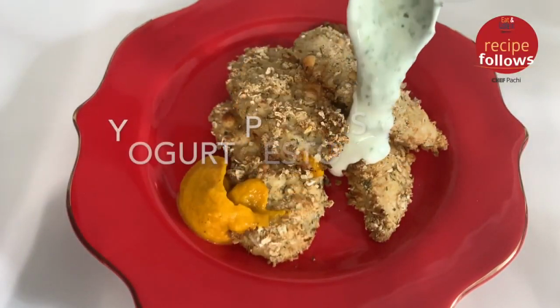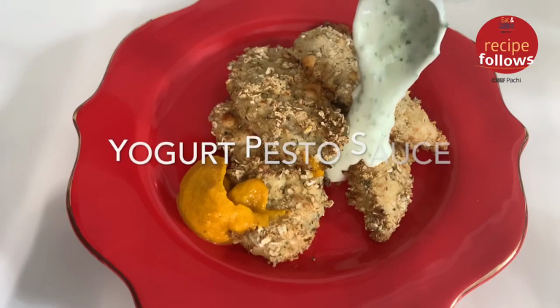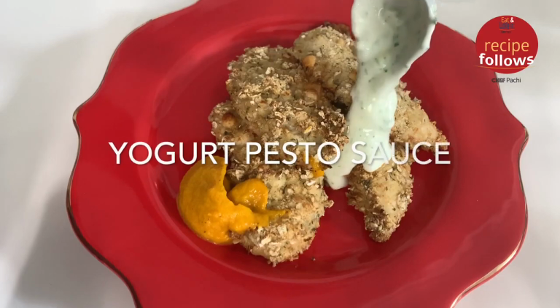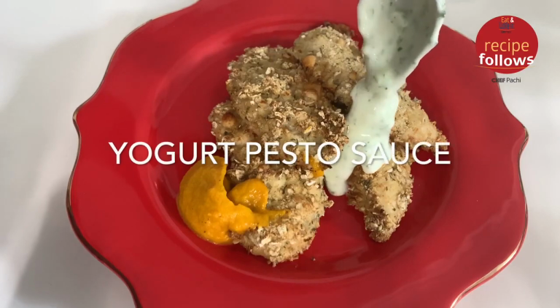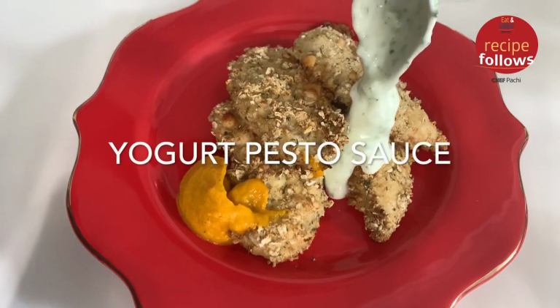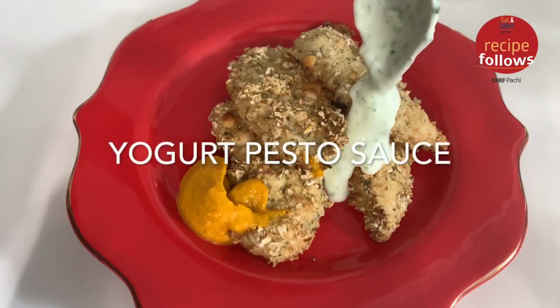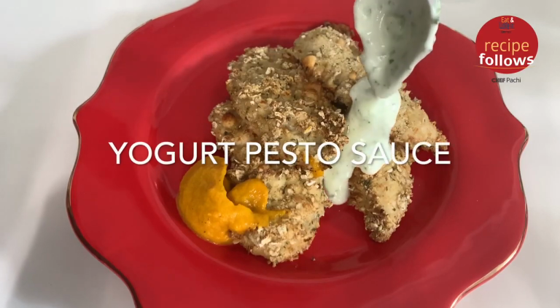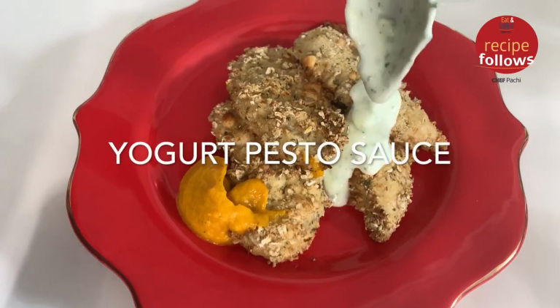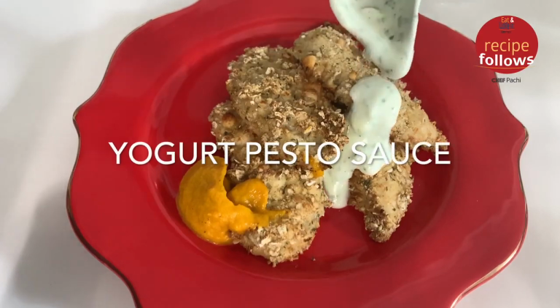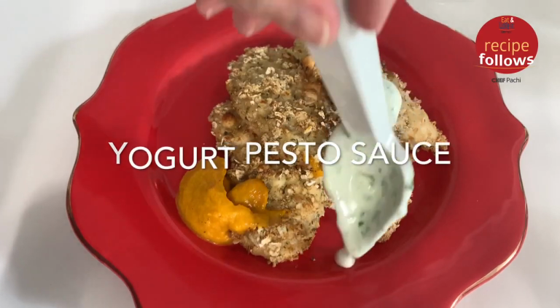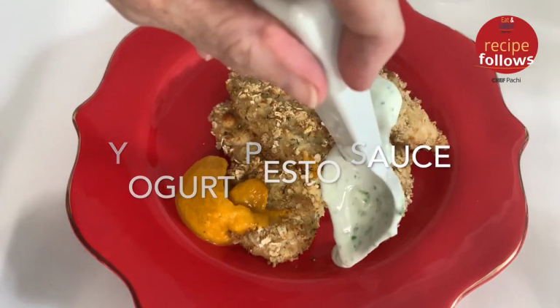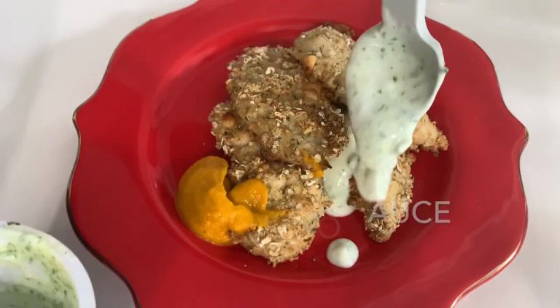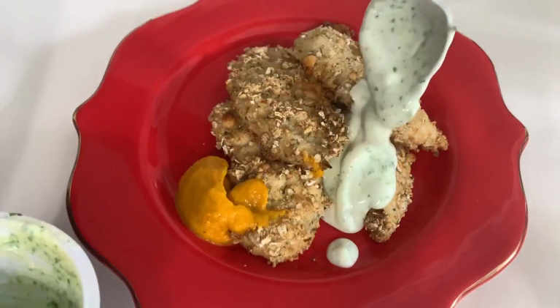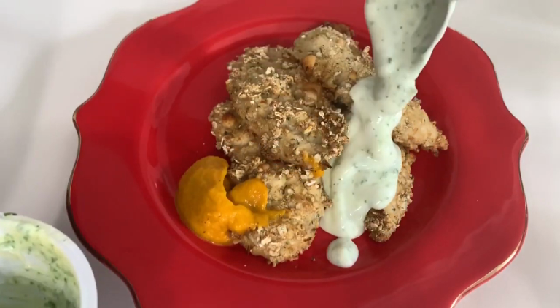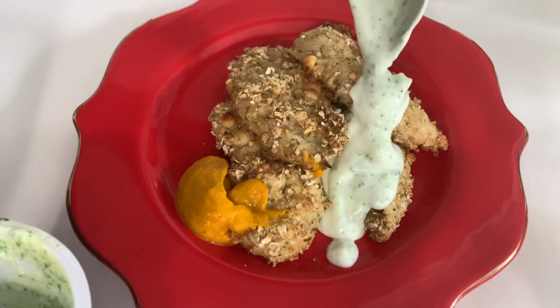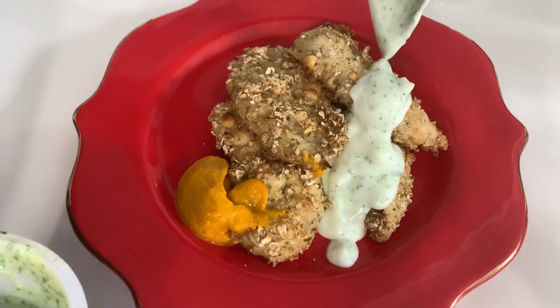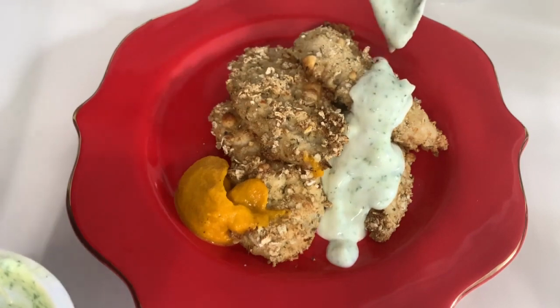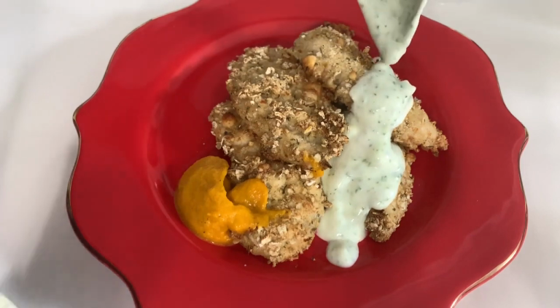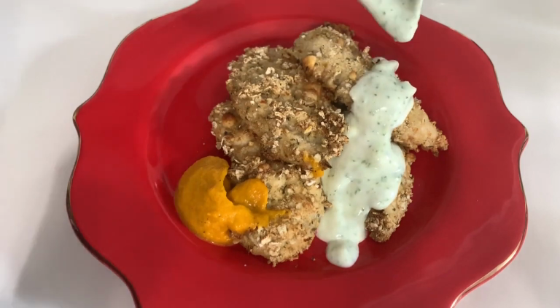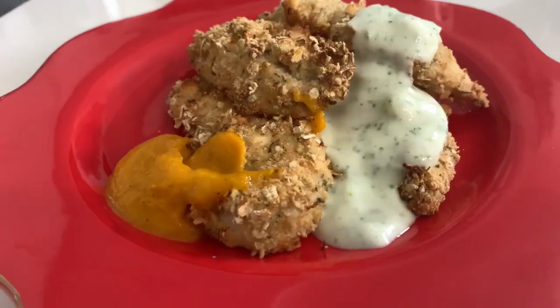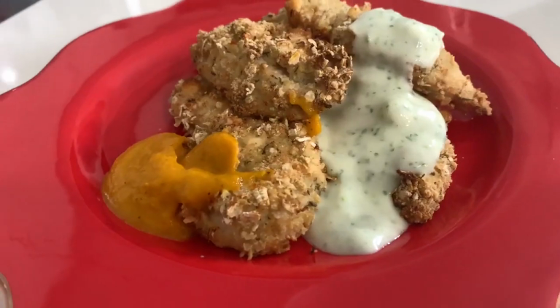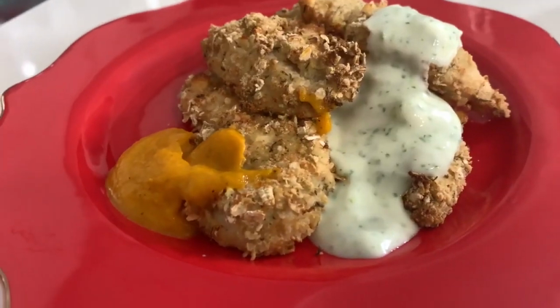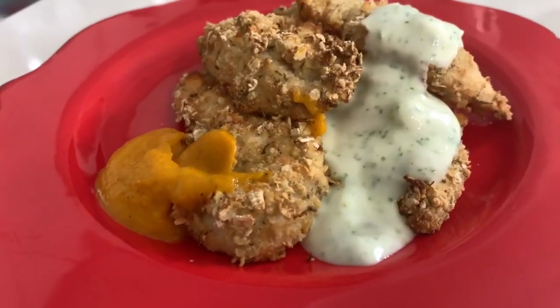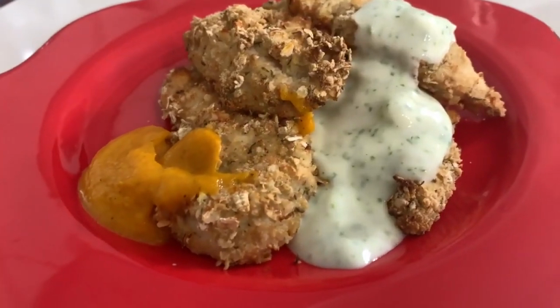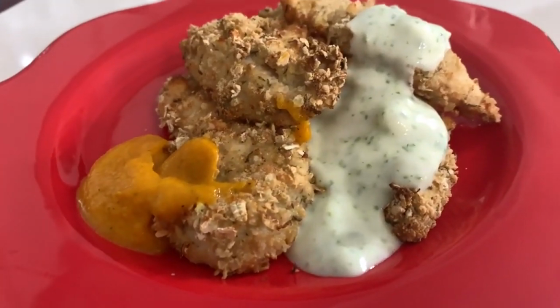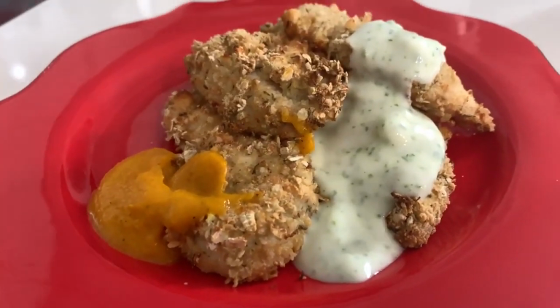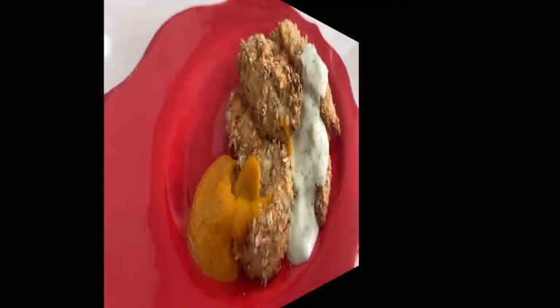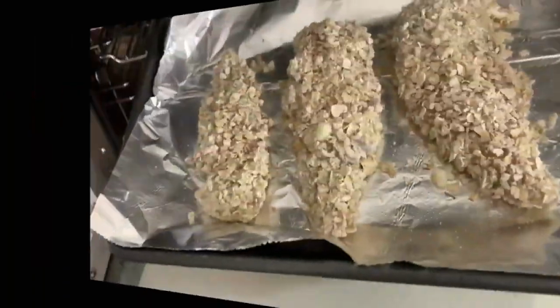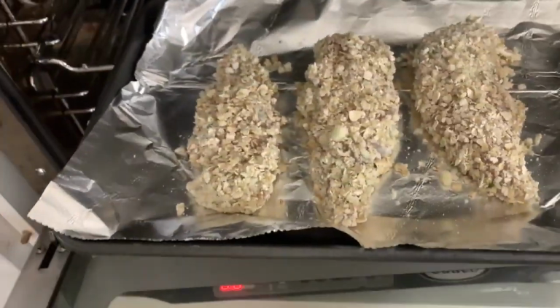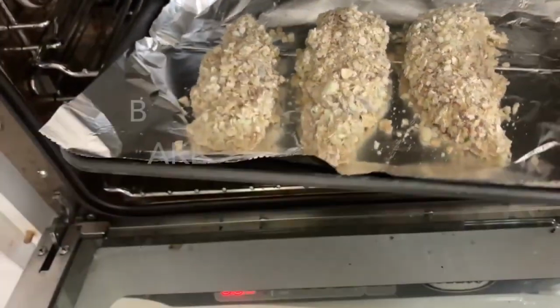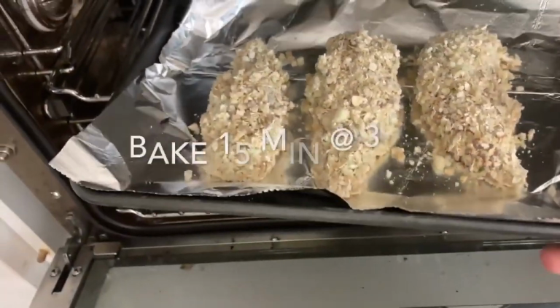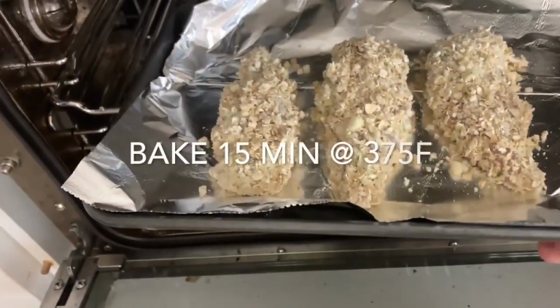Here come the other tenders. Again, 15 minutes at 375 degrees, or if they're frozen you can actually put them in the oven while it's preheating. The funny difference between the nuggets and the tenders is the size.